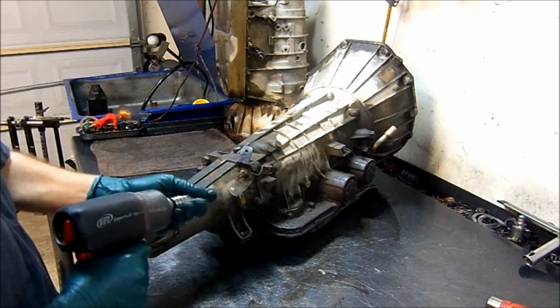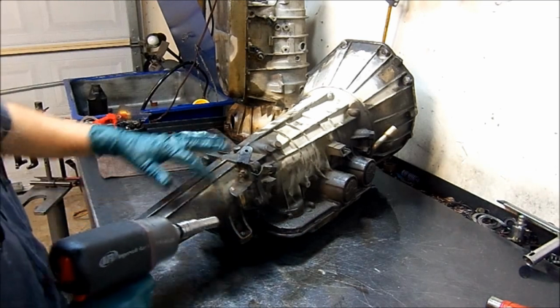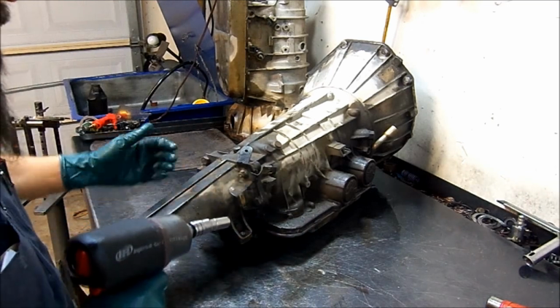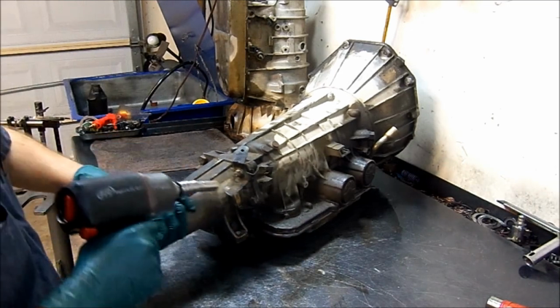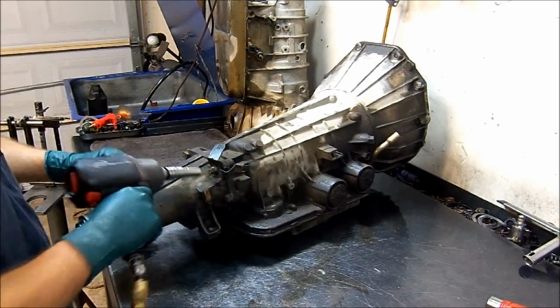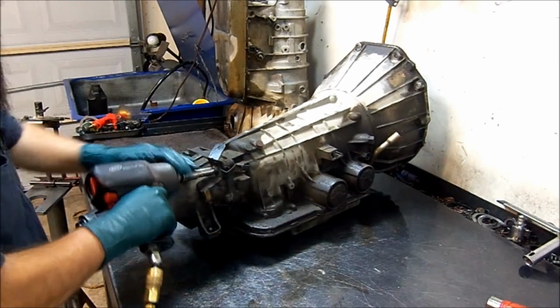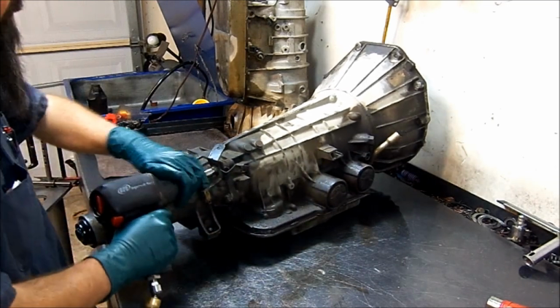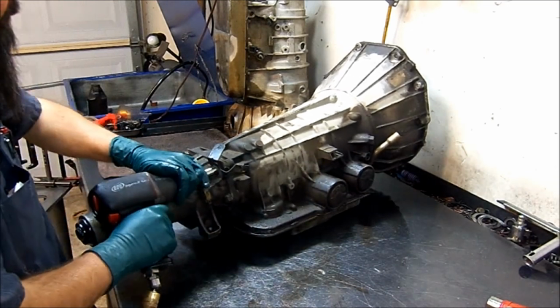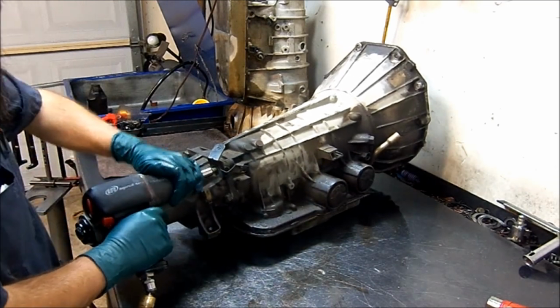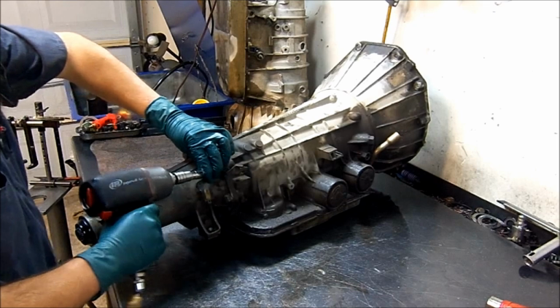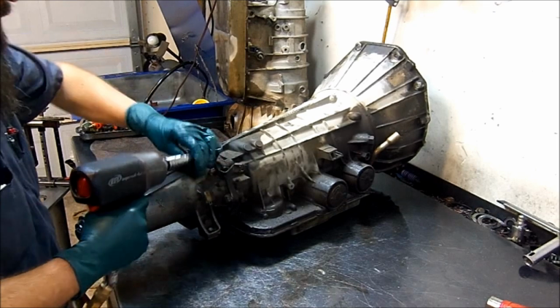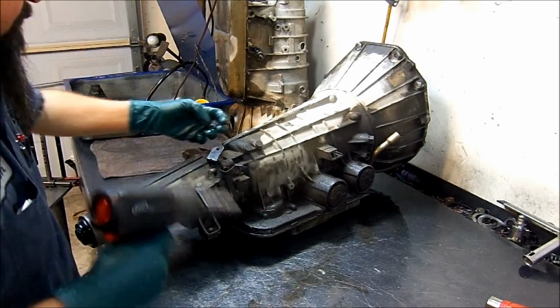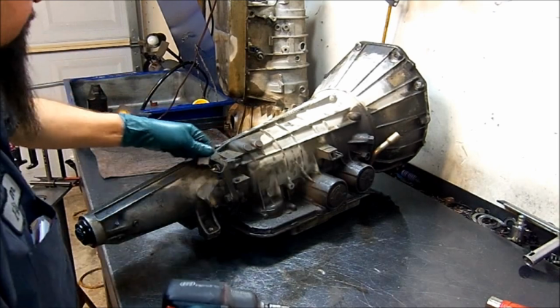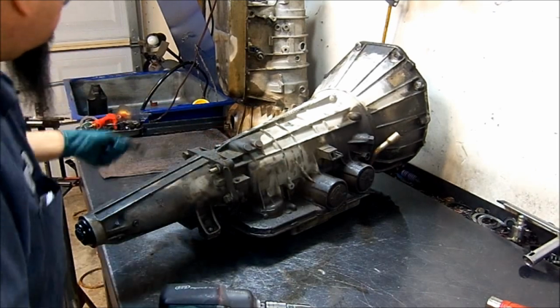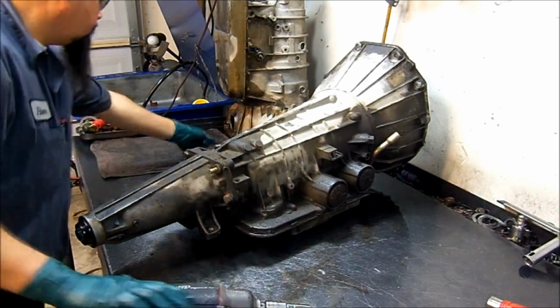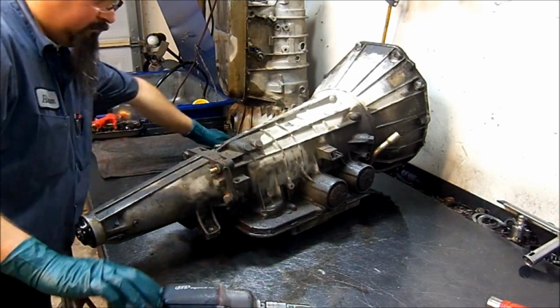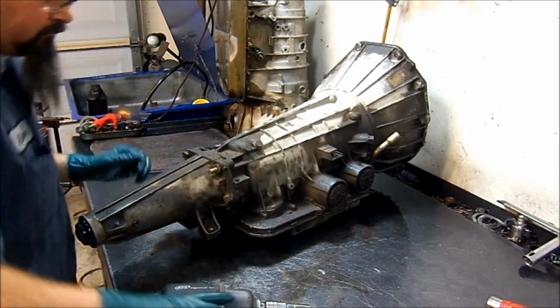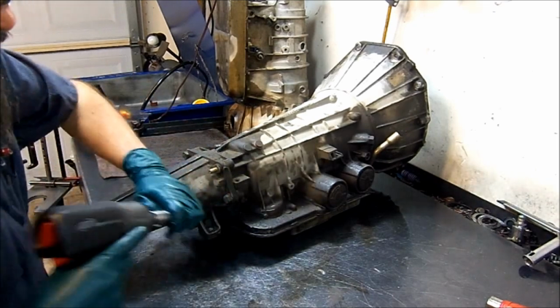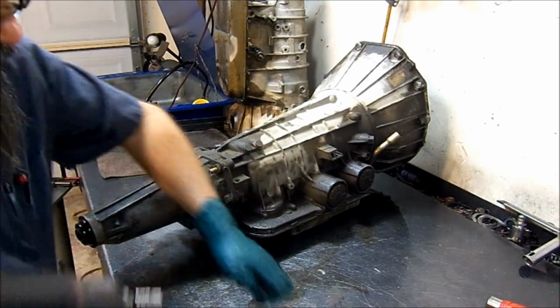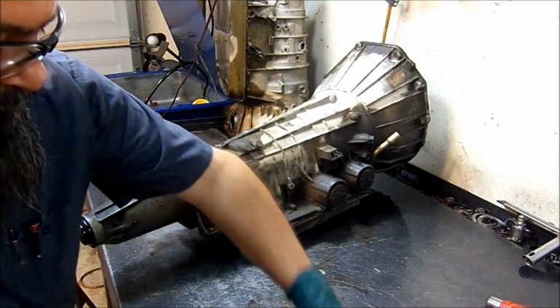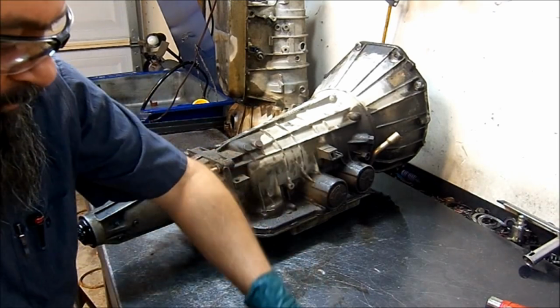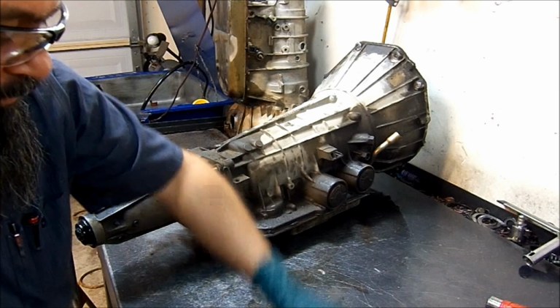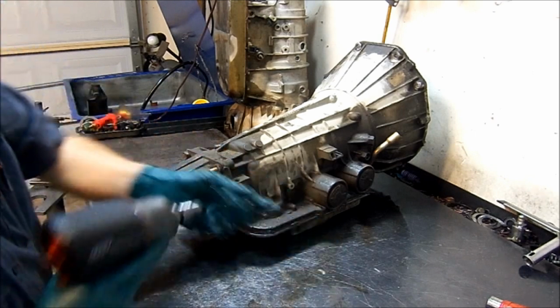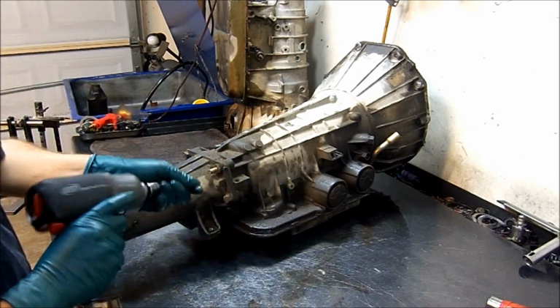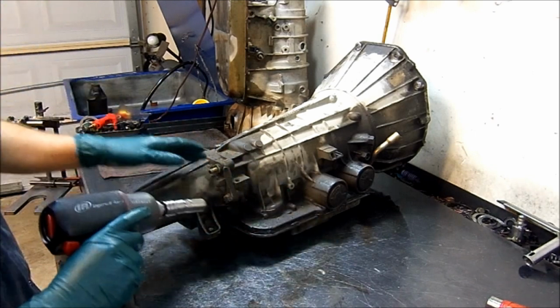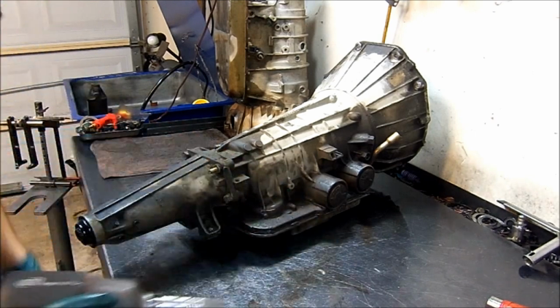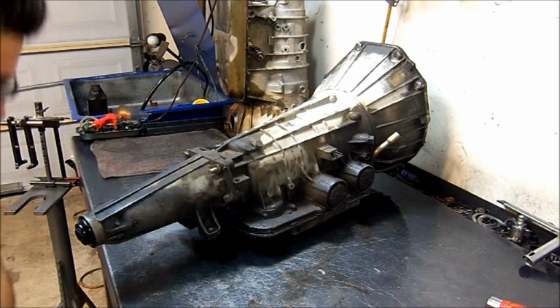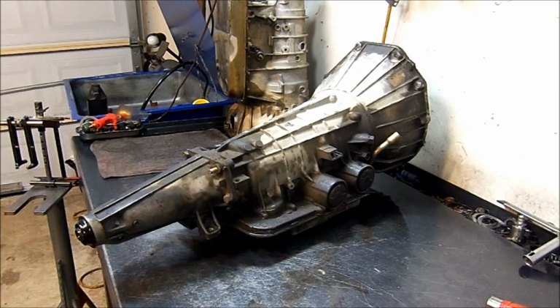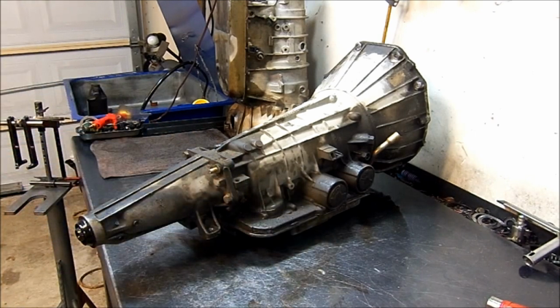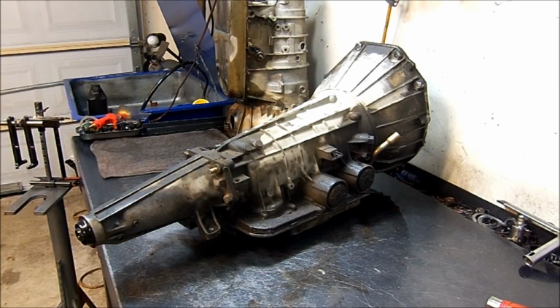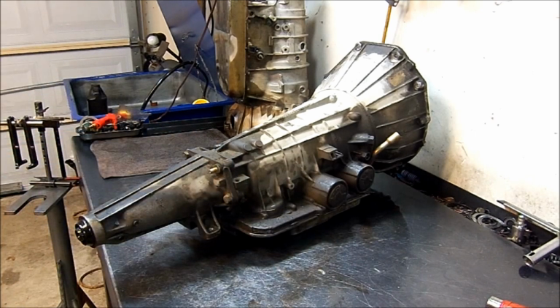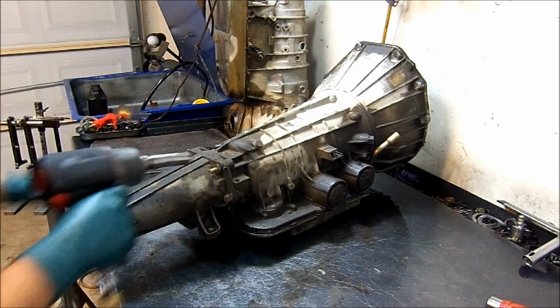I'm going to go ahead and remove the extension housing. Those bolts are going to be 17mm.